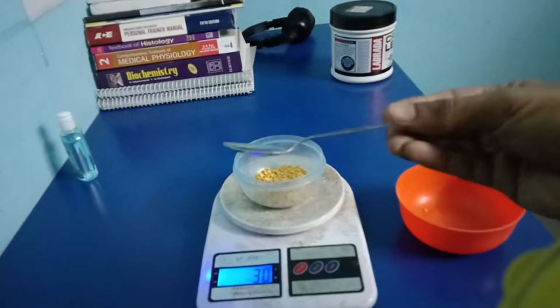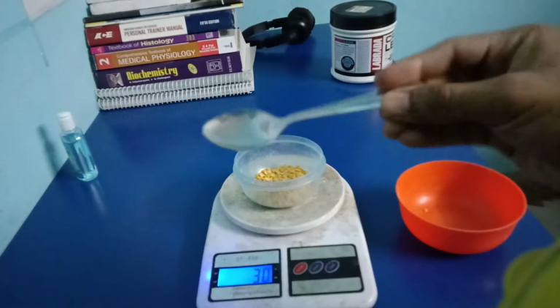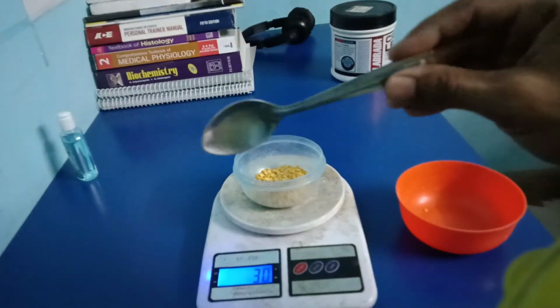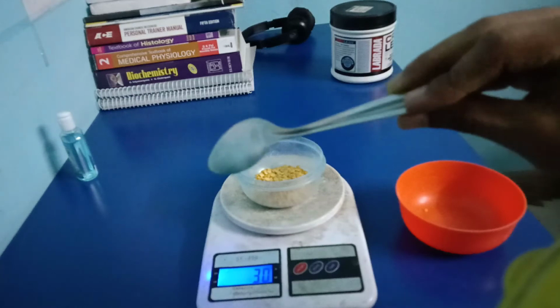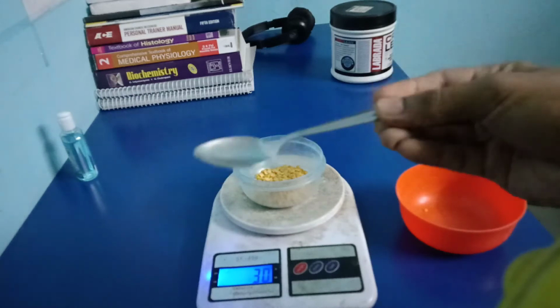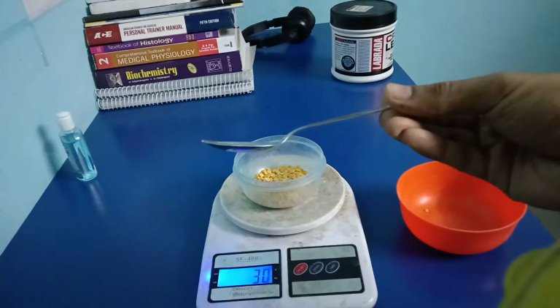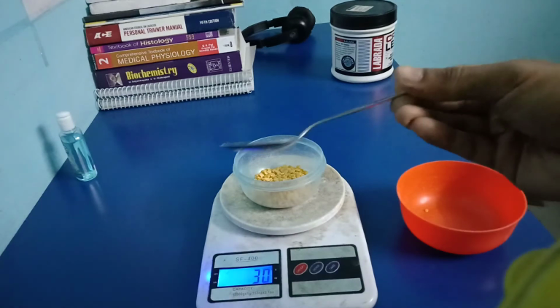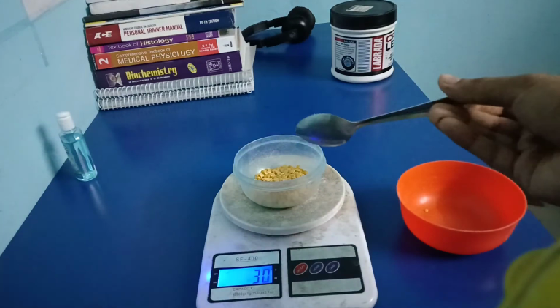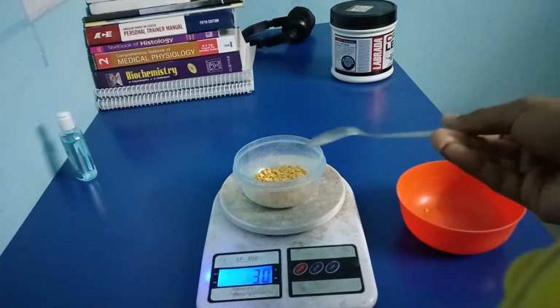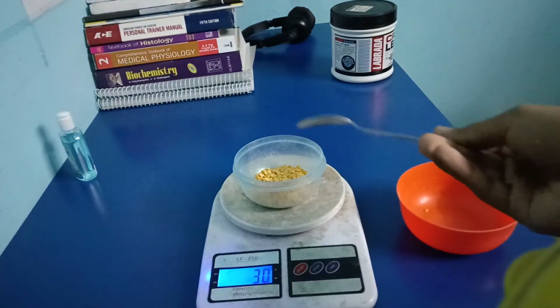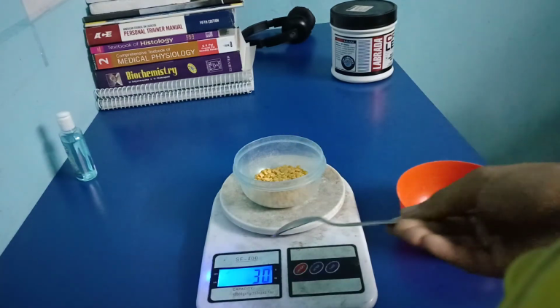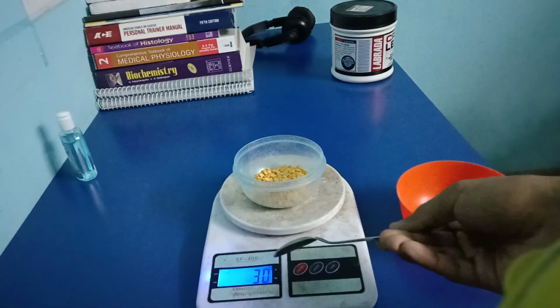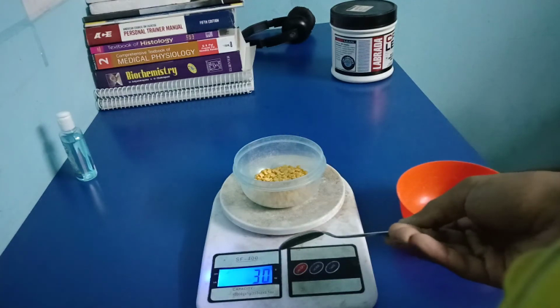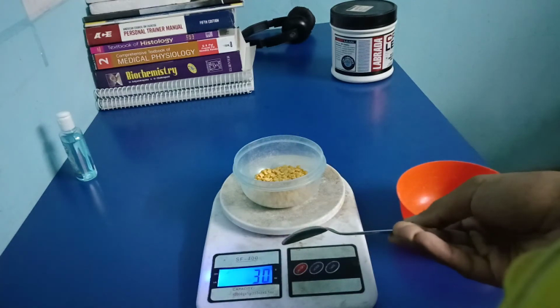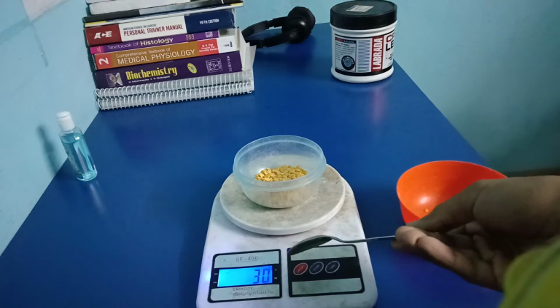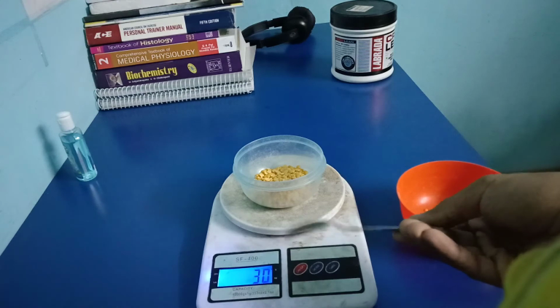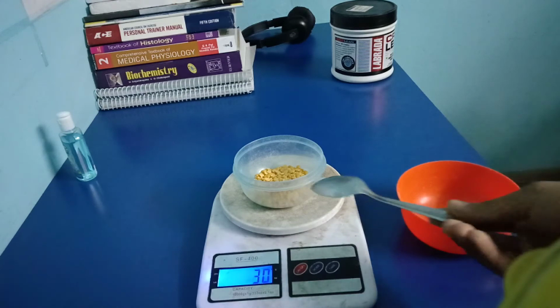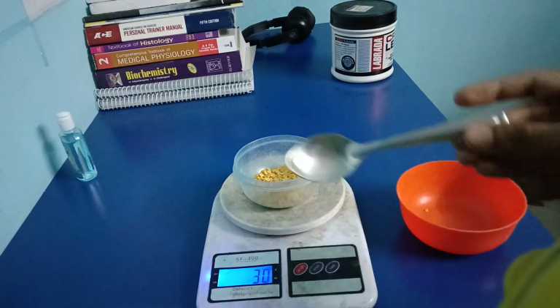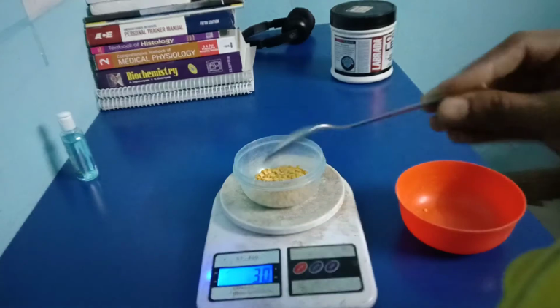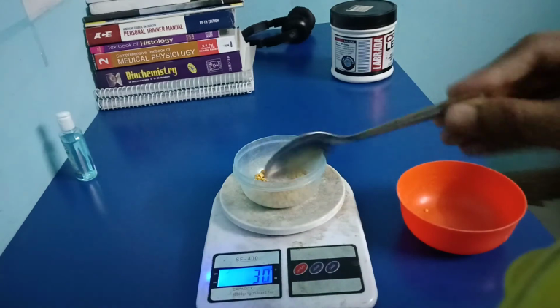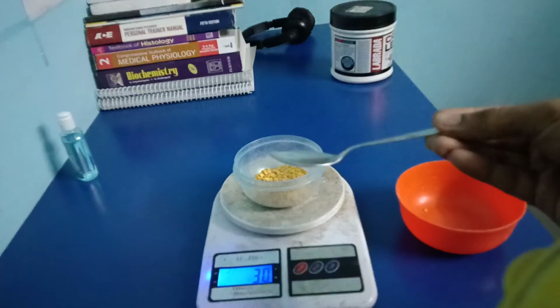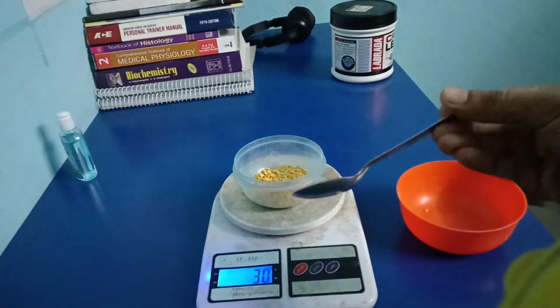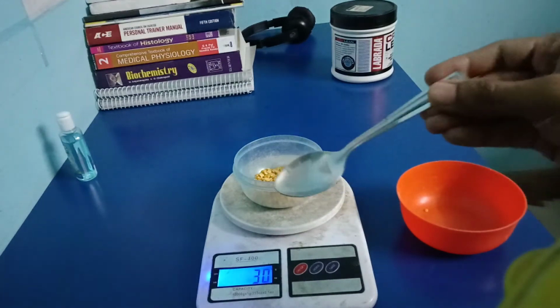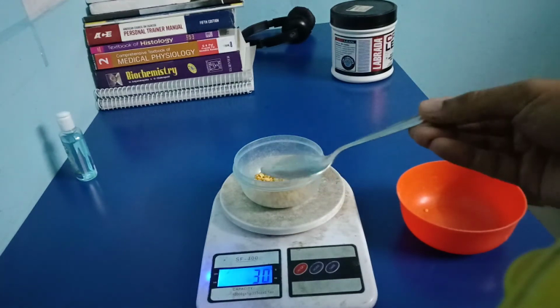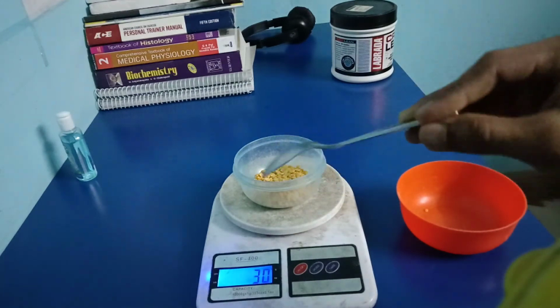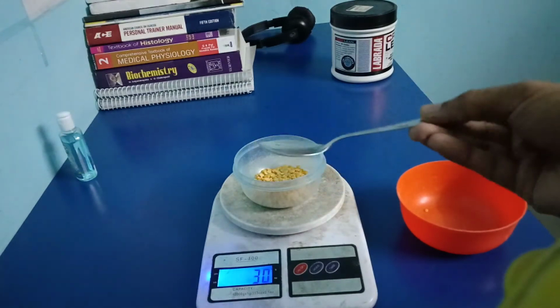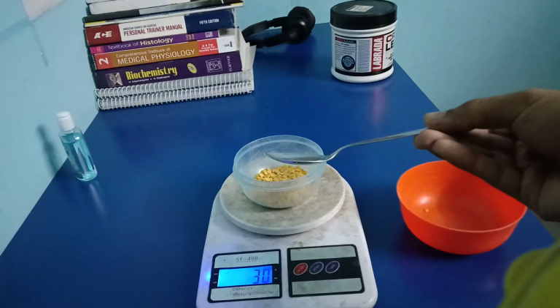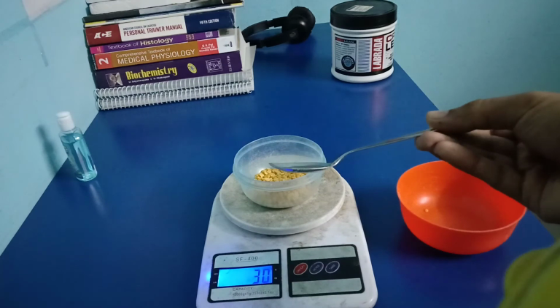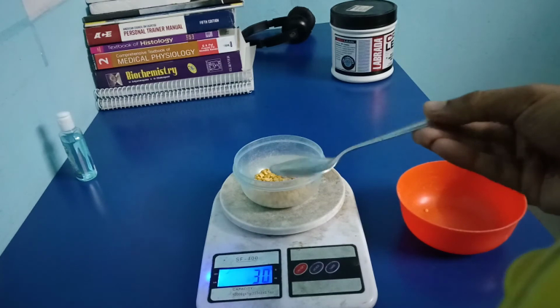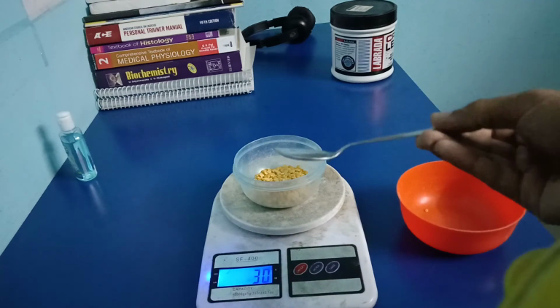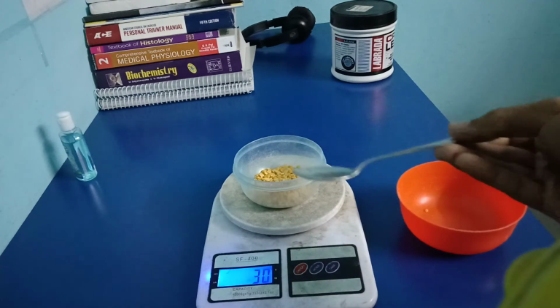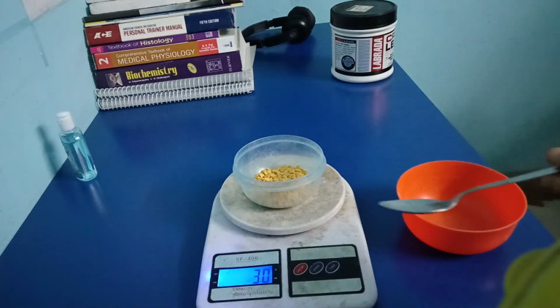Five tablespoons of toor dal is equal to 30 grams. If you have a tablespoon like this, five times of this tablespoon is equal to 30 grams of toor dal.